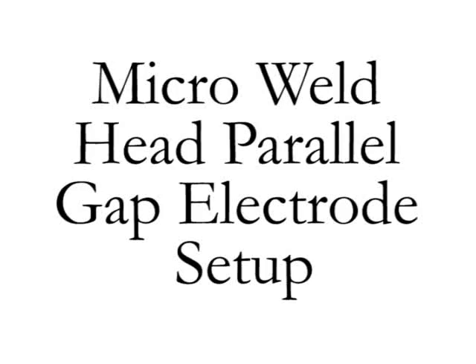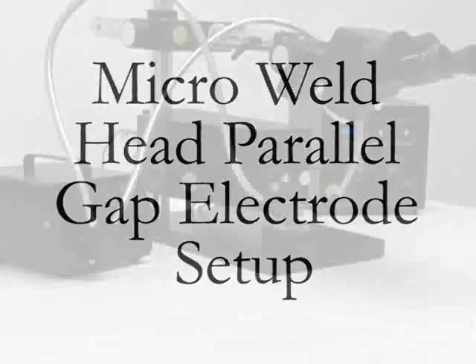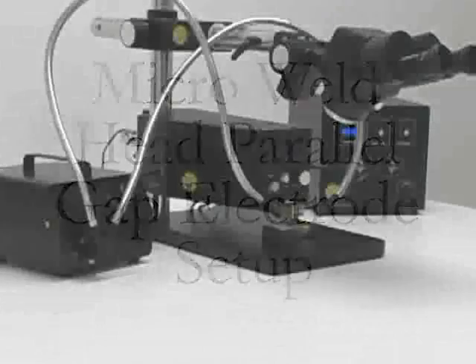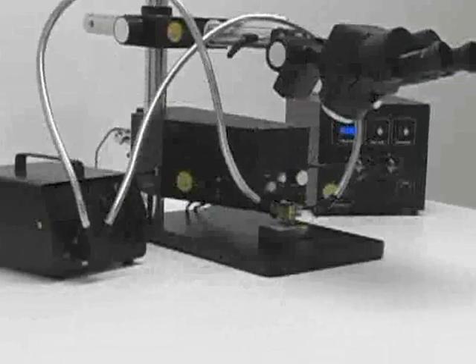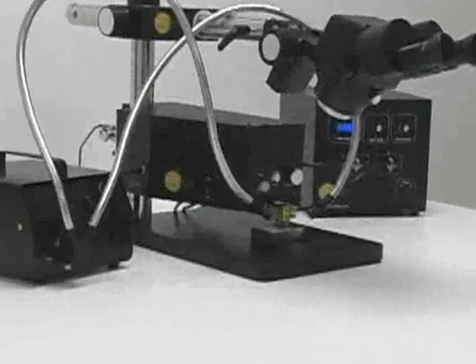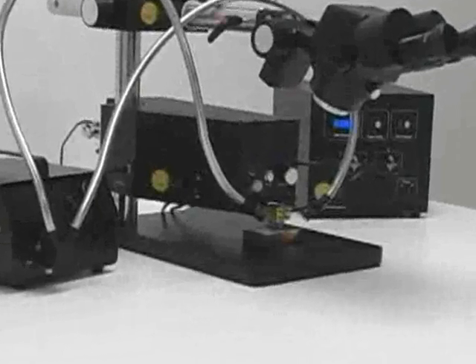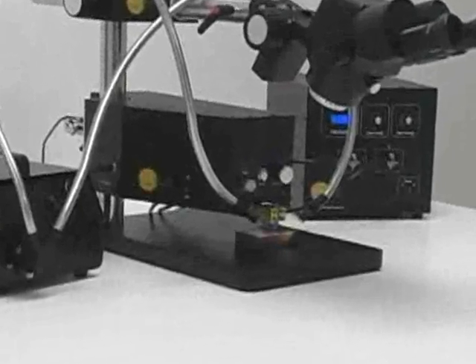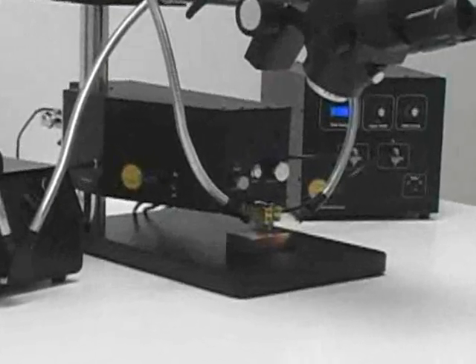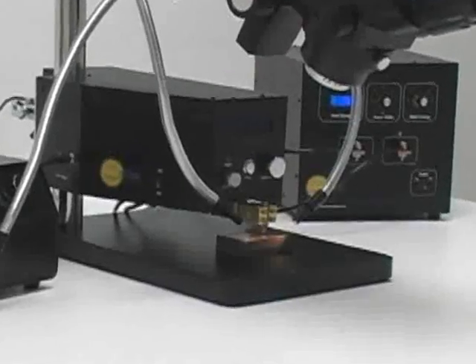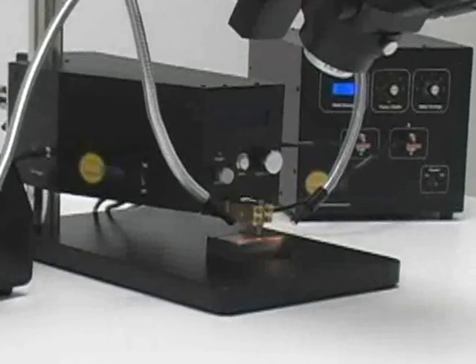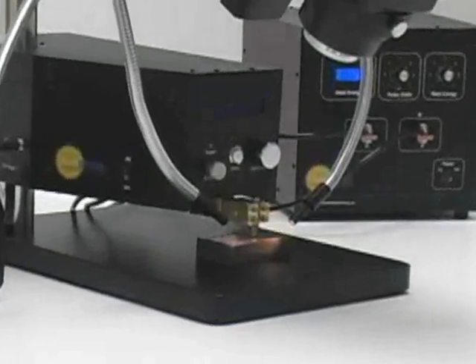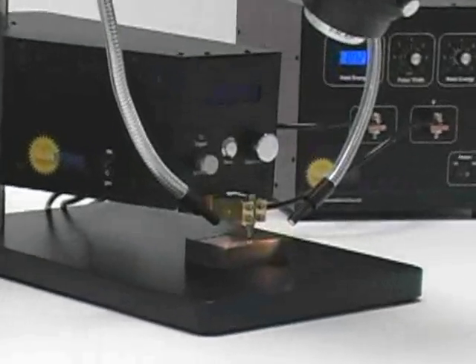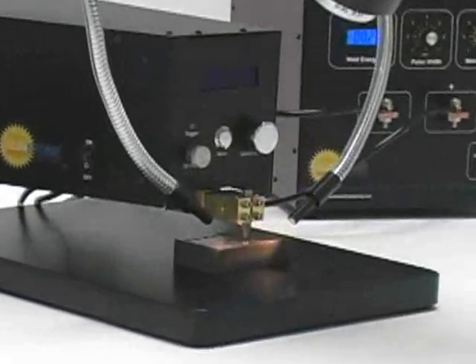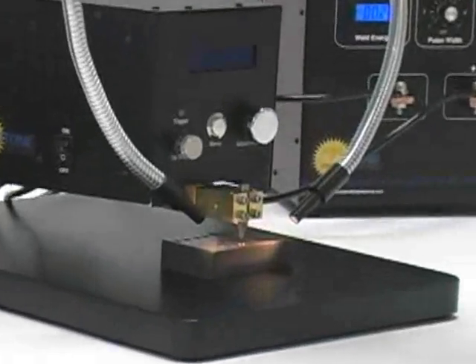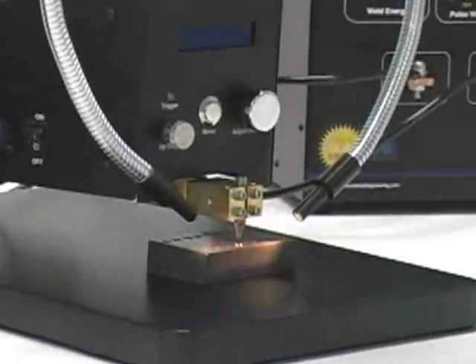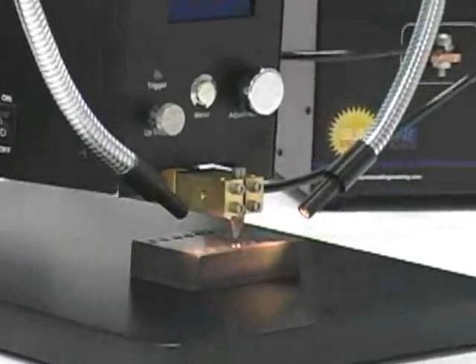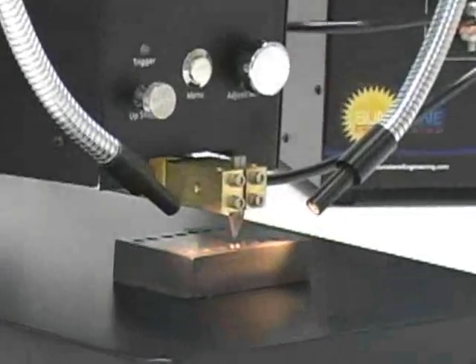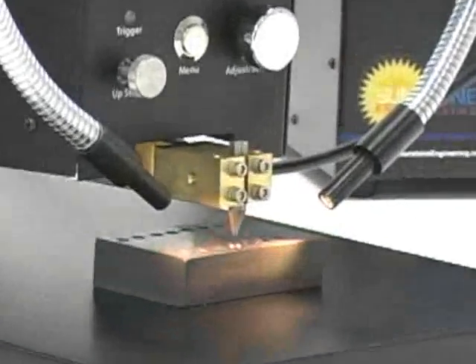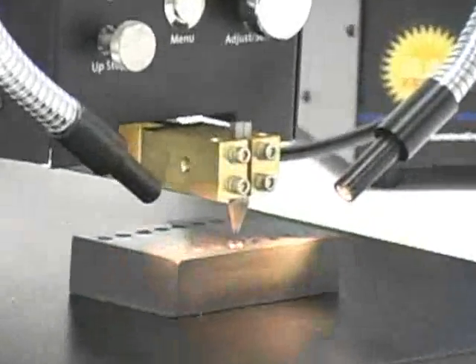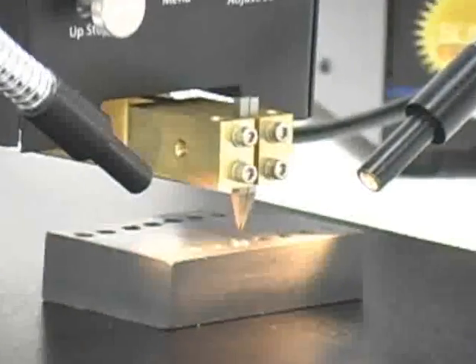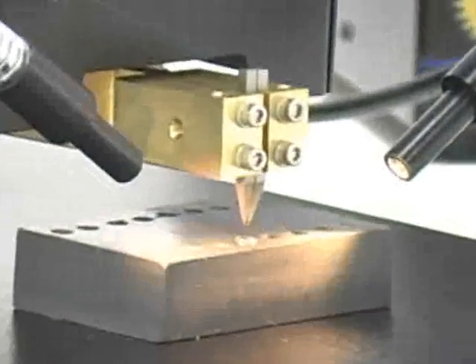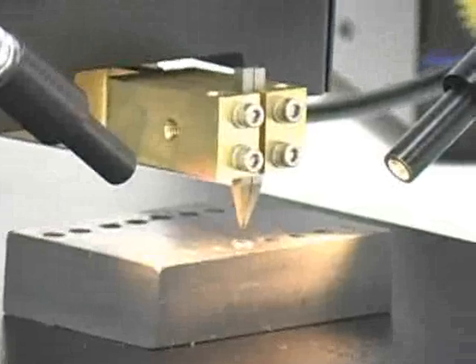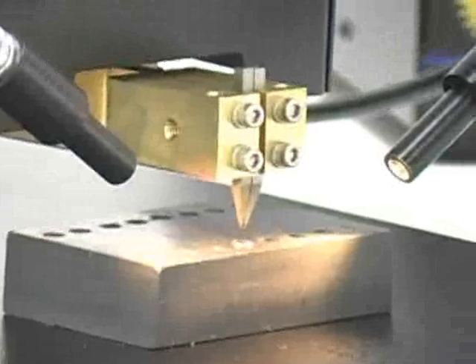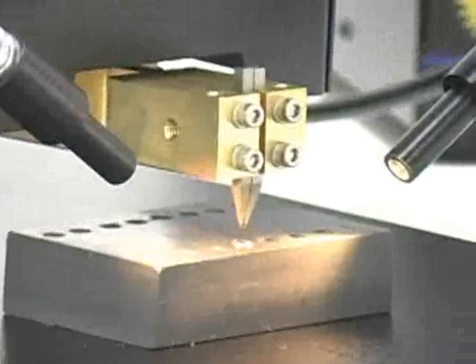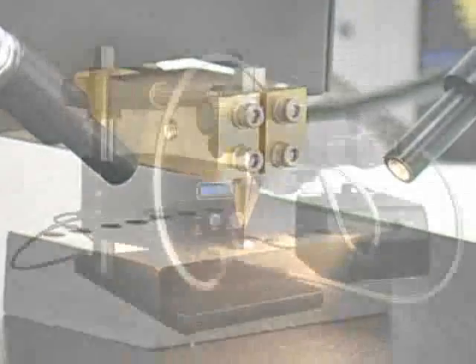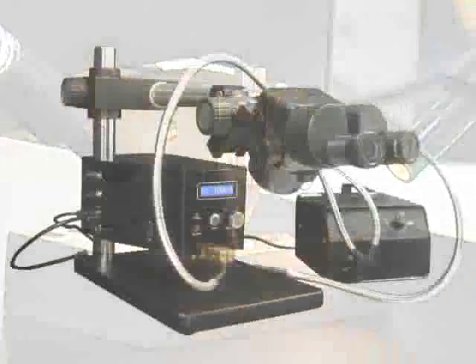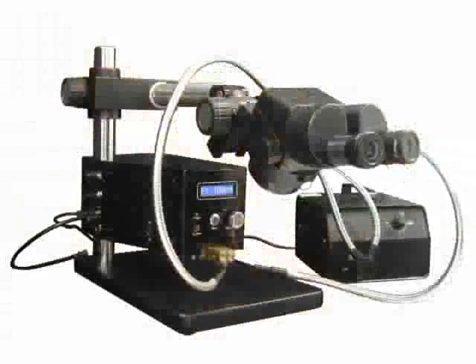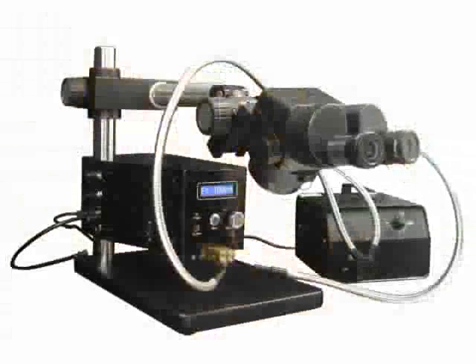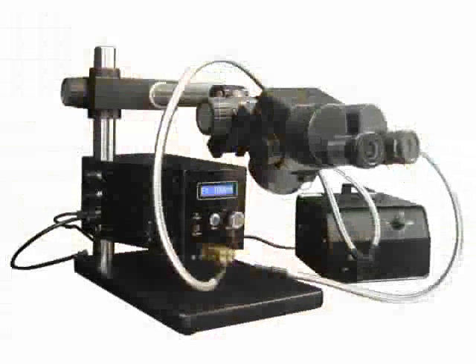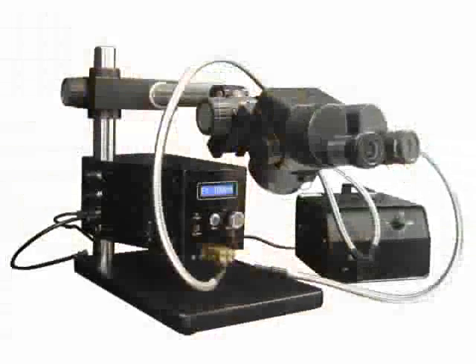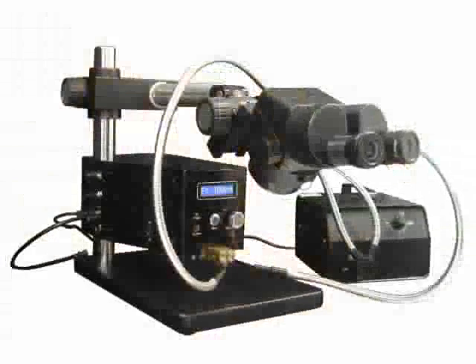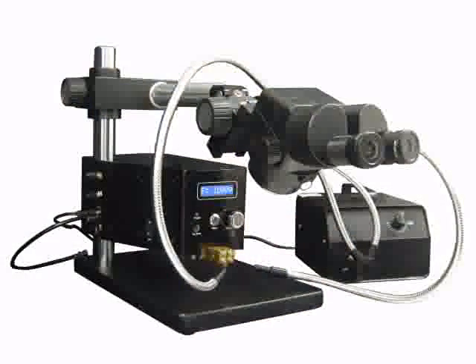The Sunstone MWH-1000 digital micro weld head has been designed to facilitate welding and reflow soldering of micro scale parts. This video will demonstrate proper electrode setup for a parallel gap weld head.